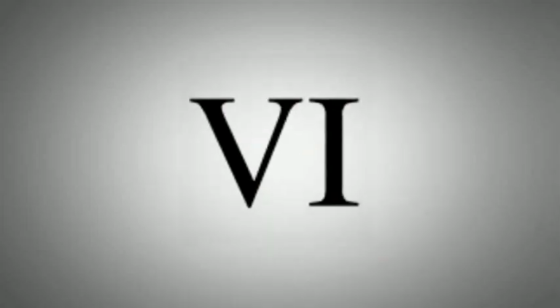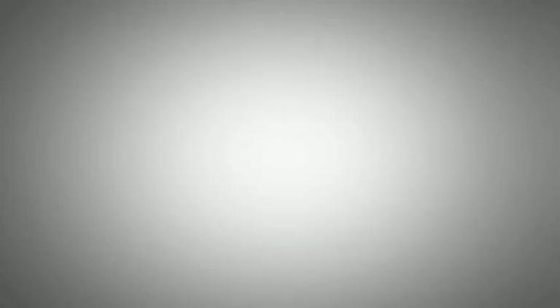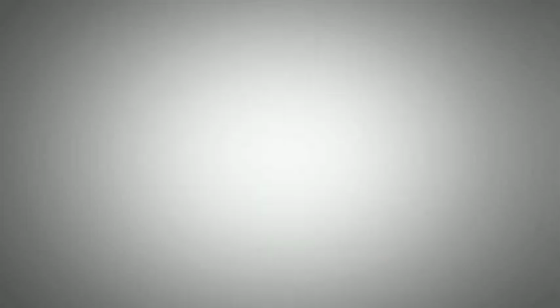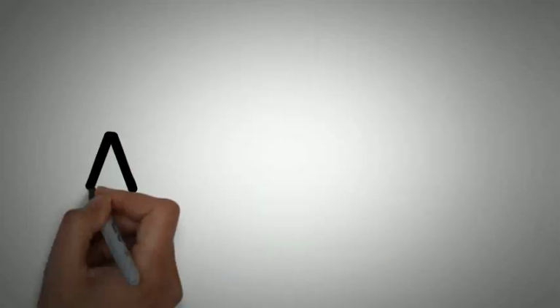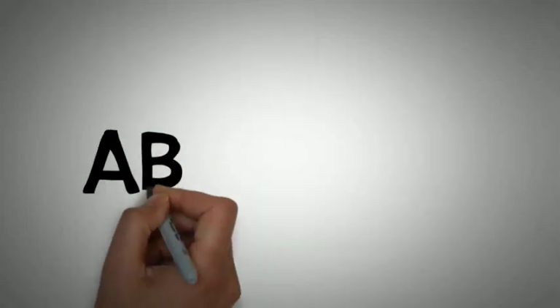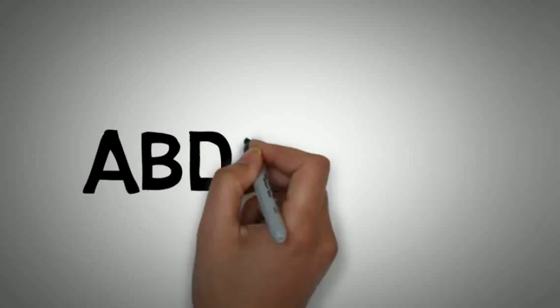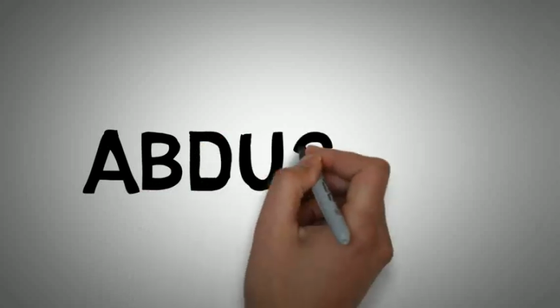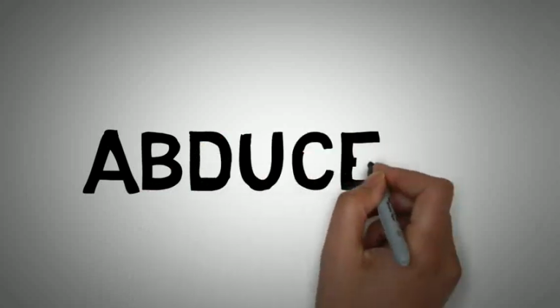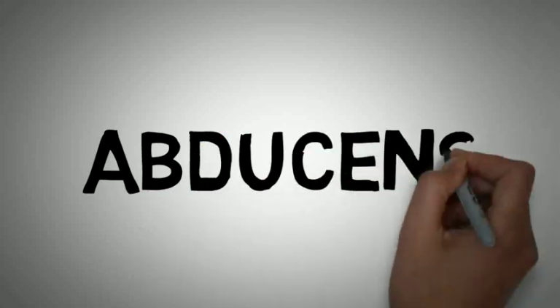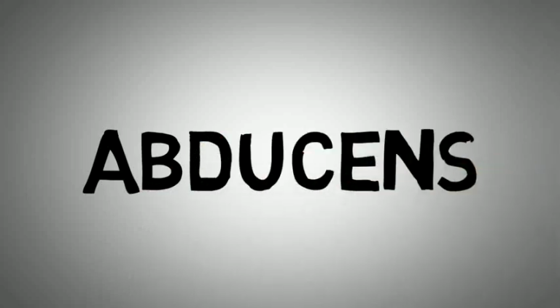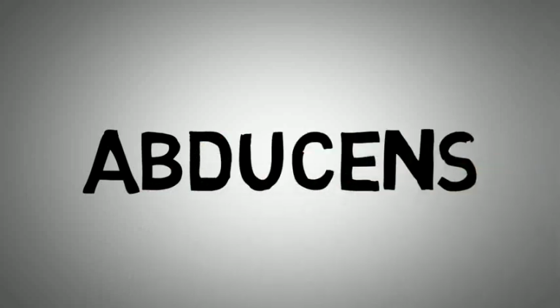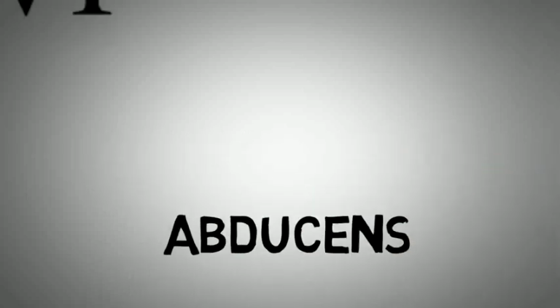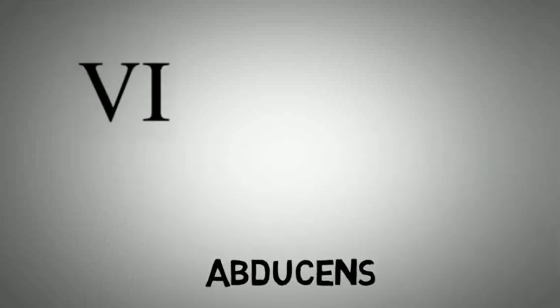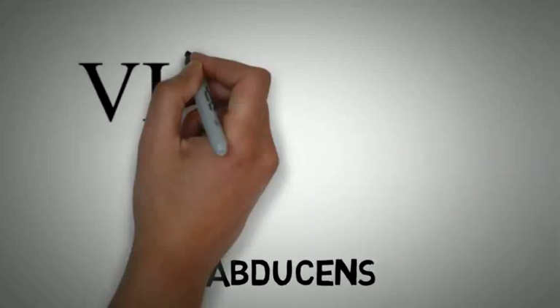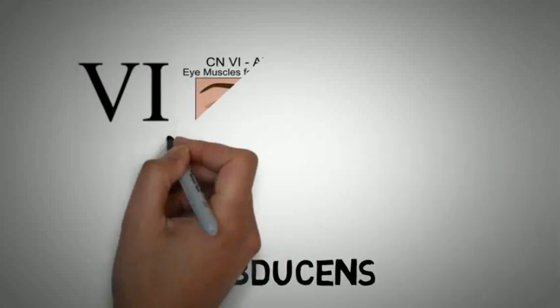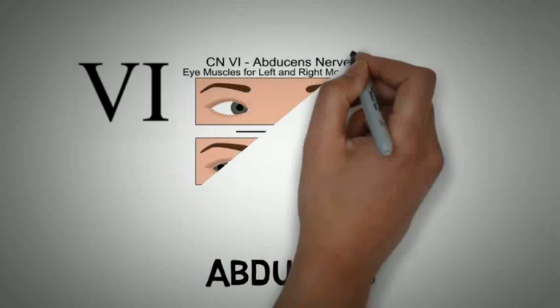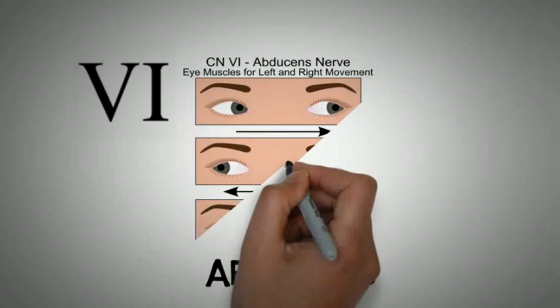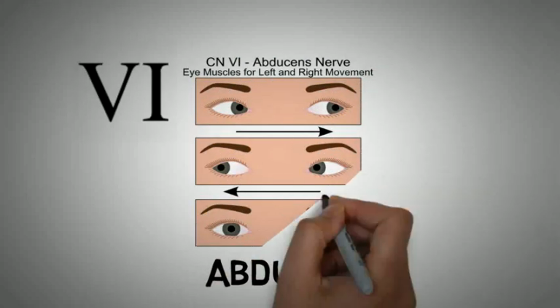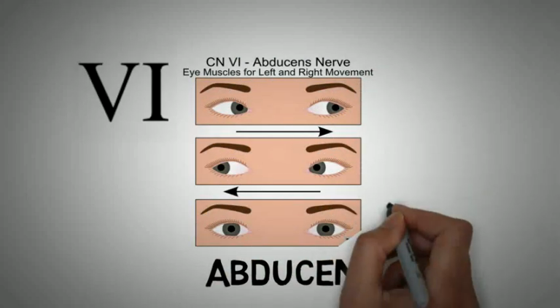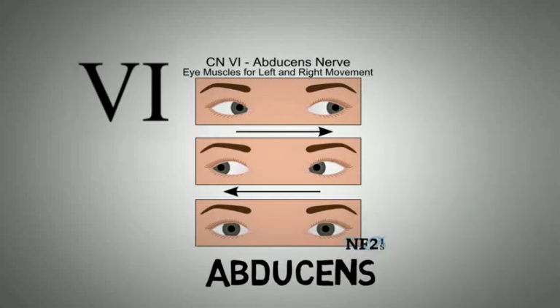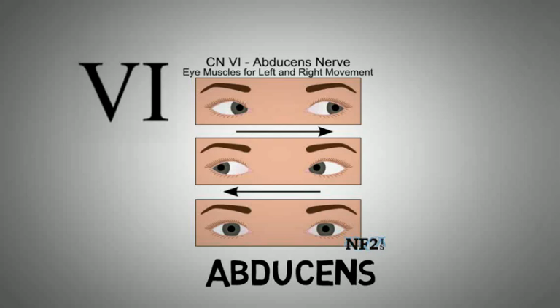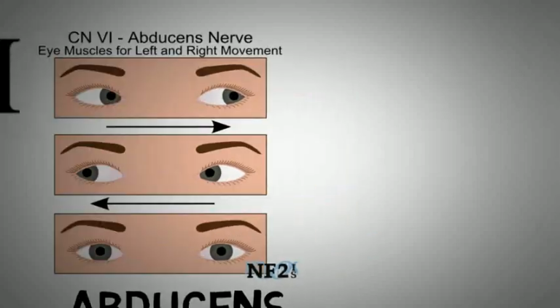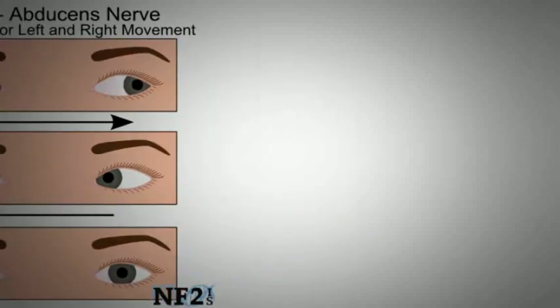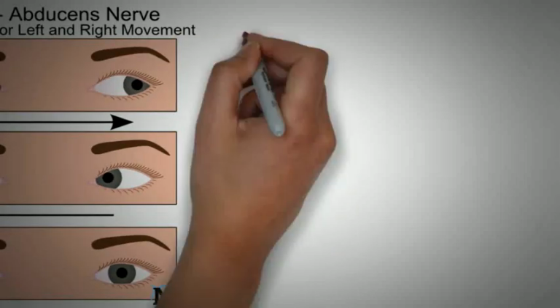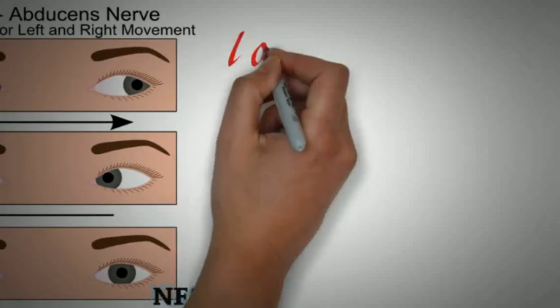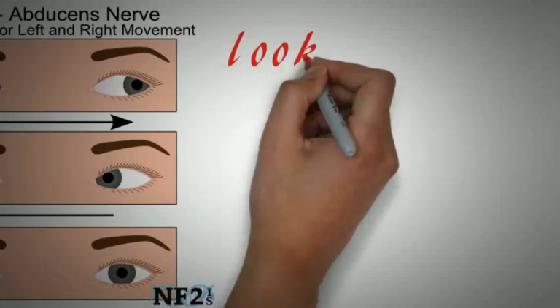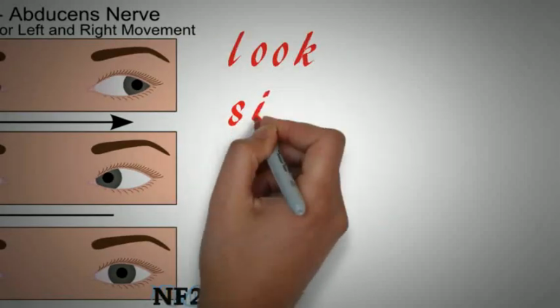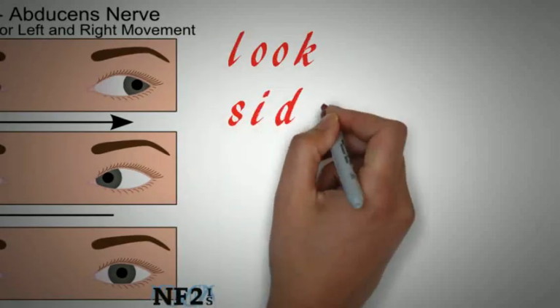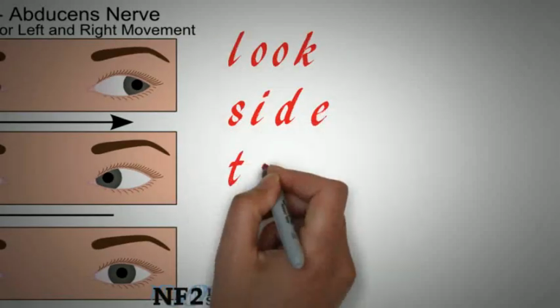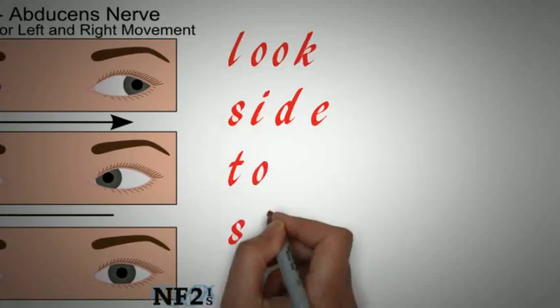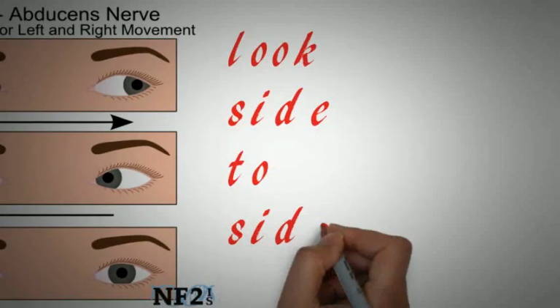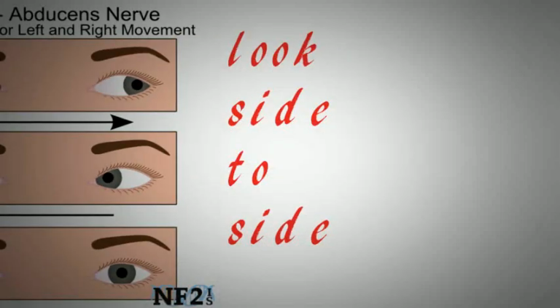The sixth cranial nerve is the abducens. It is a mixed type of cranial nerve. It helps in movement of the eyeball side to side — that is, the lateral movement of the eyeball.